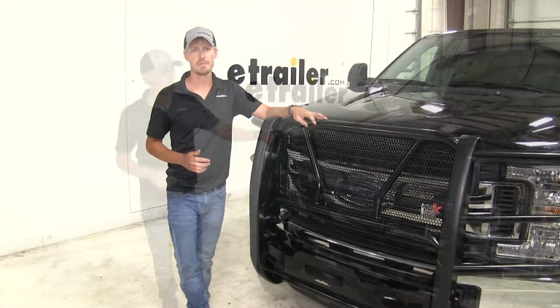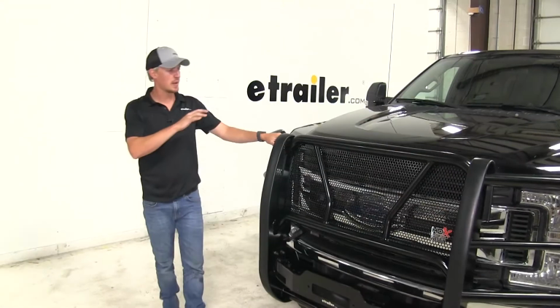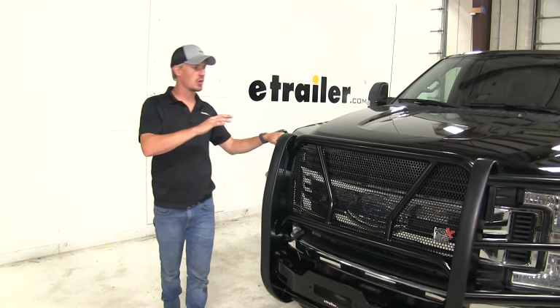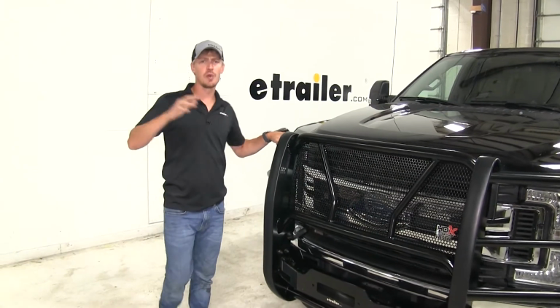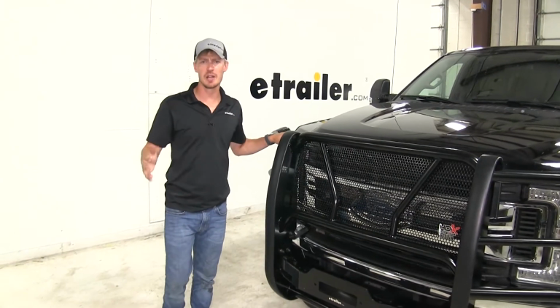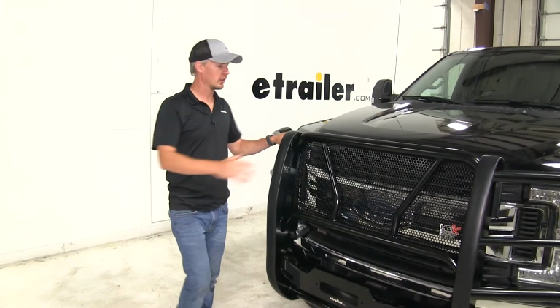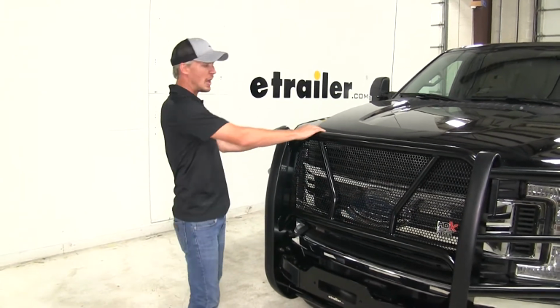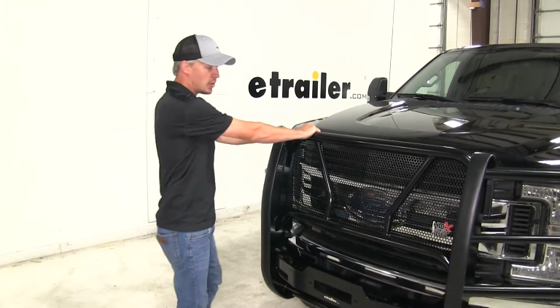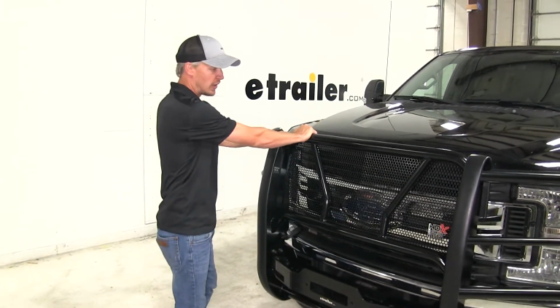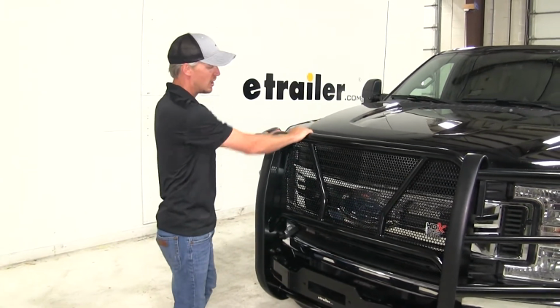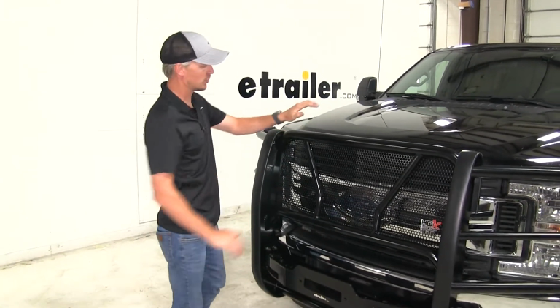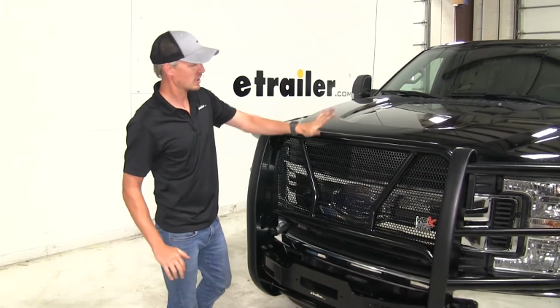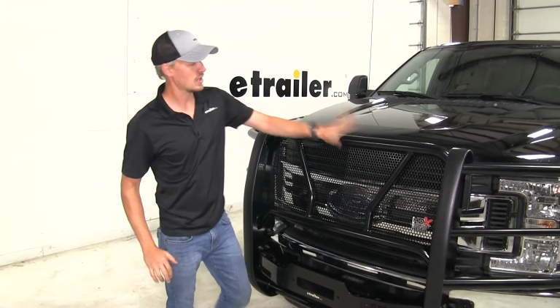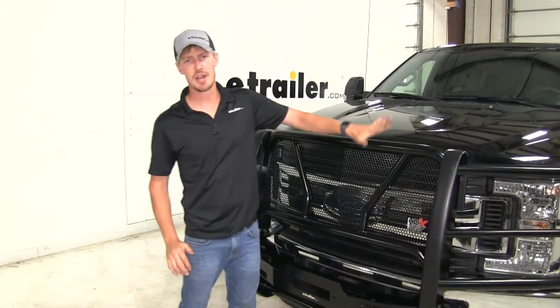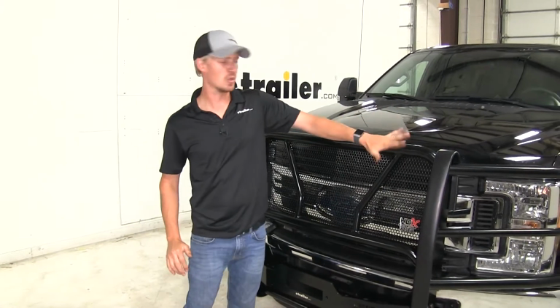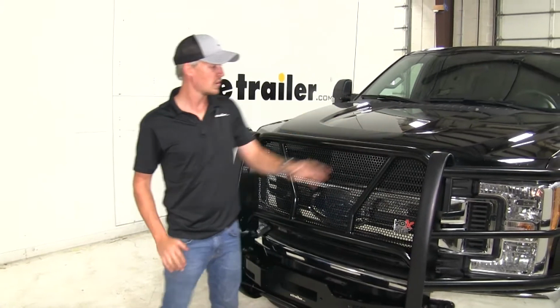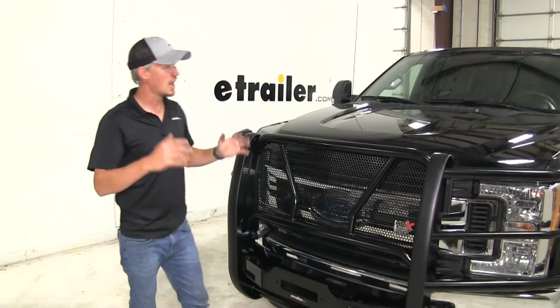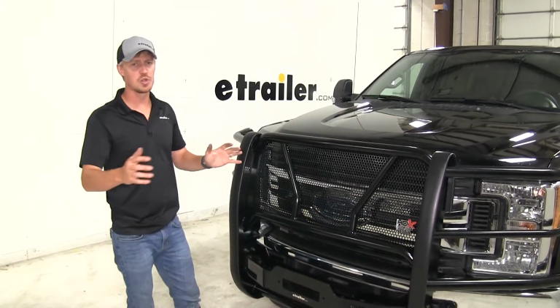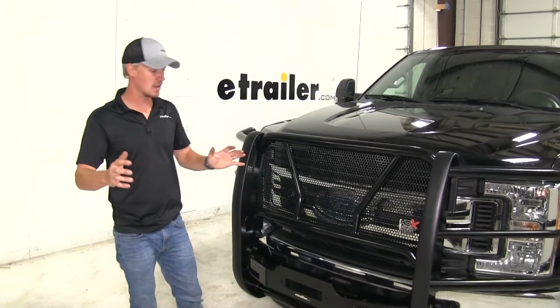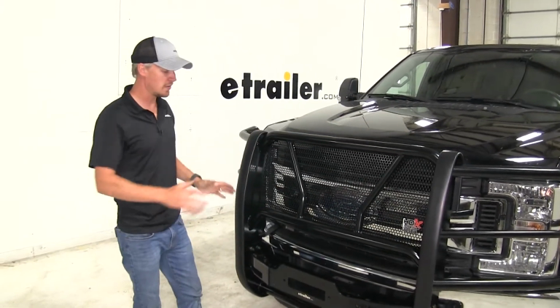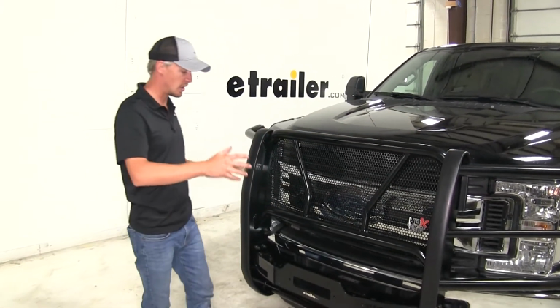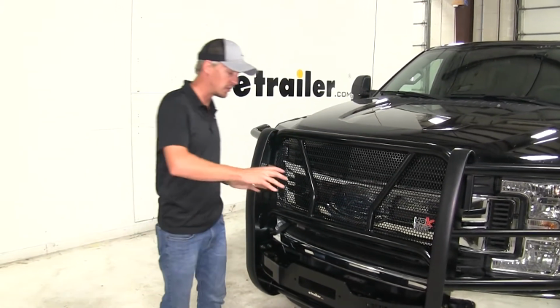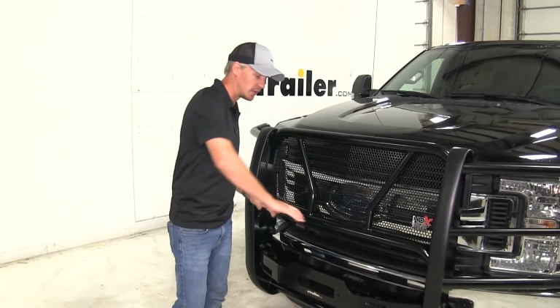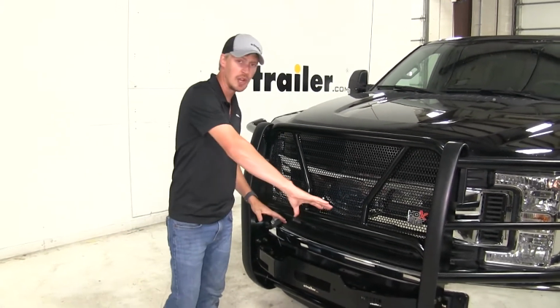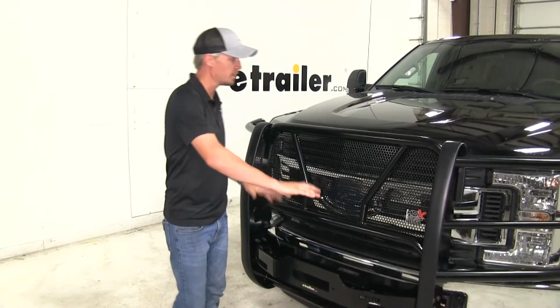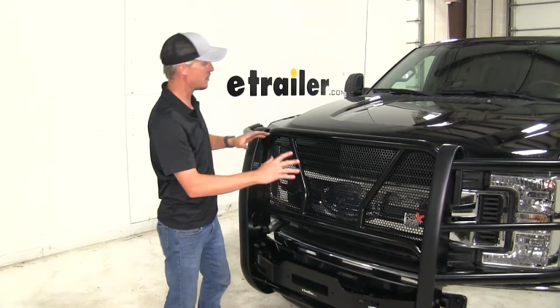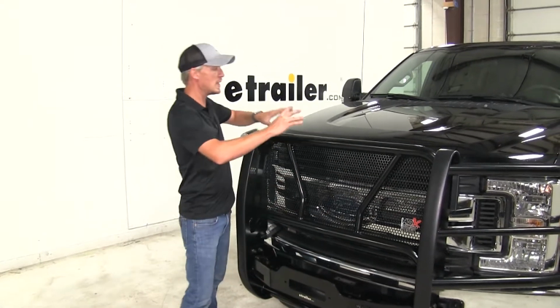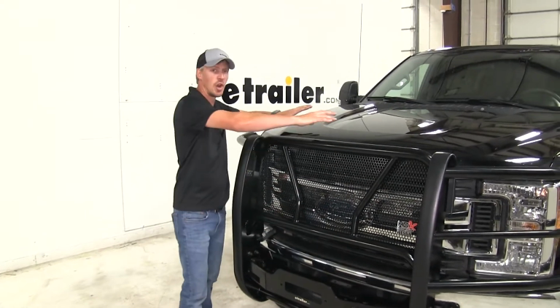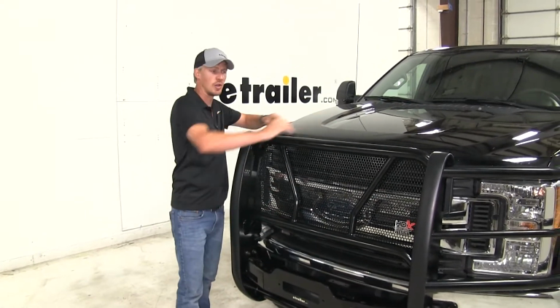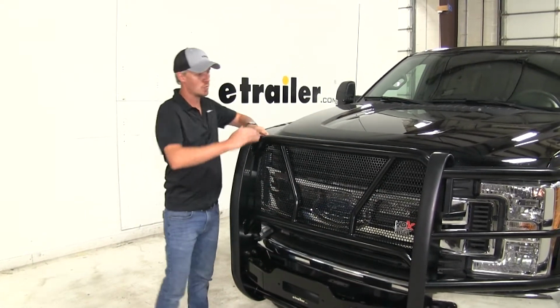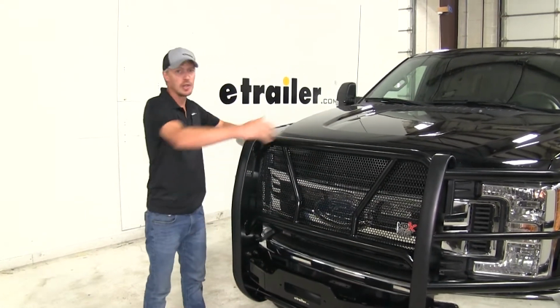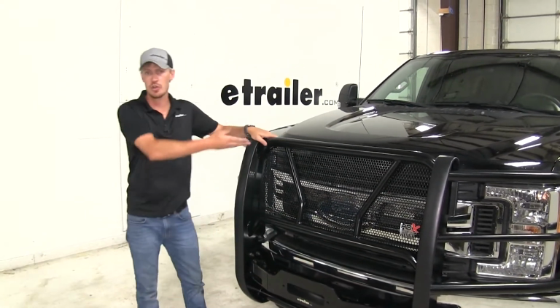What I like about this grill guard is how solid it is. Compared to other grills out there, this one is not going to move. Some of the guys around the shop here have even mentioned how nice it is to be able to stand on it and perform maintenance underneath the hood while leaning over the tube.